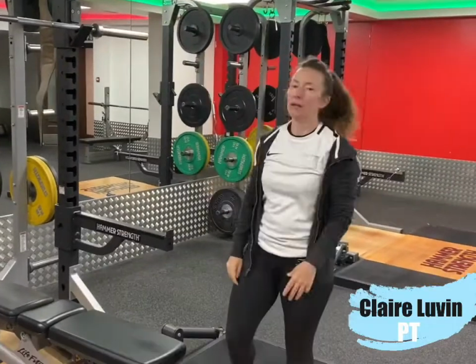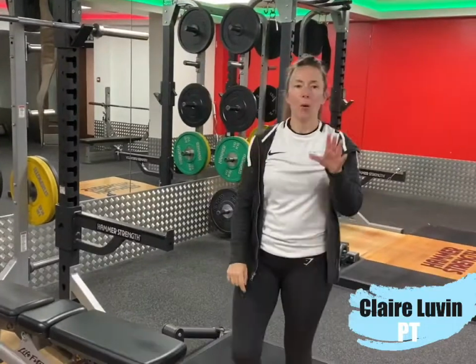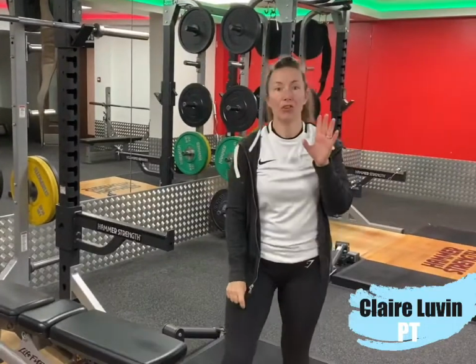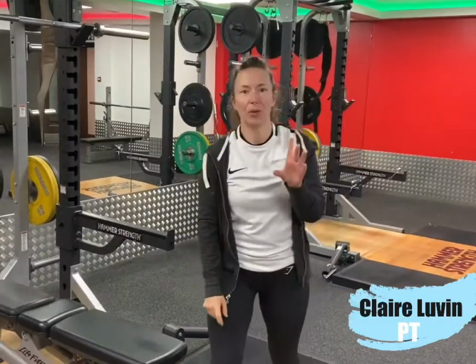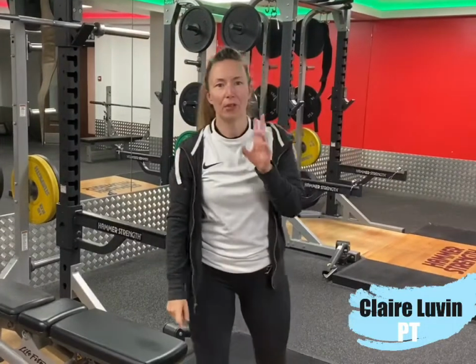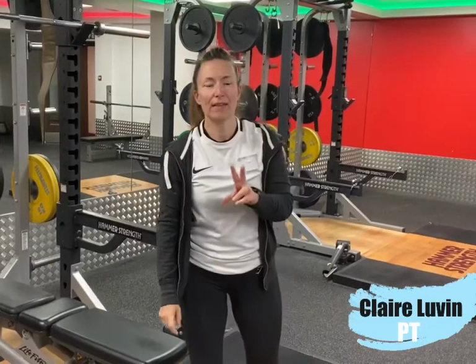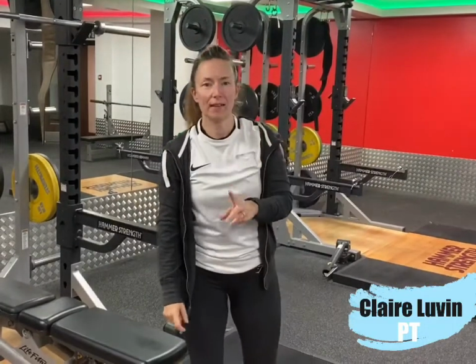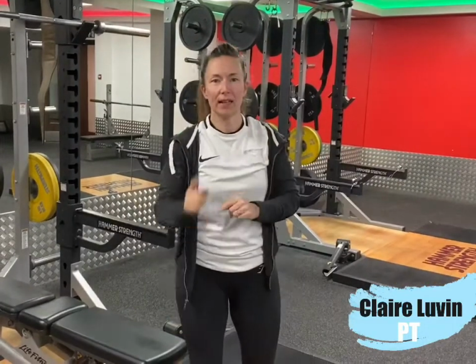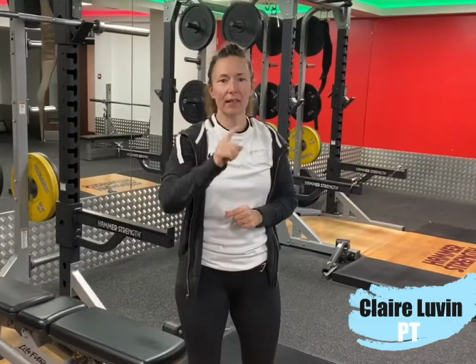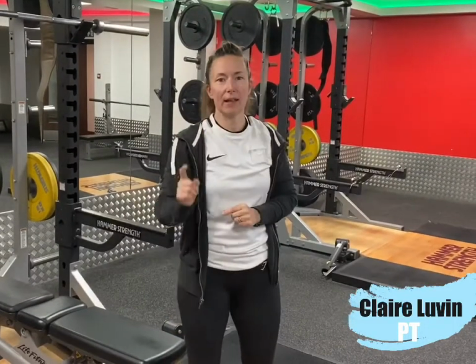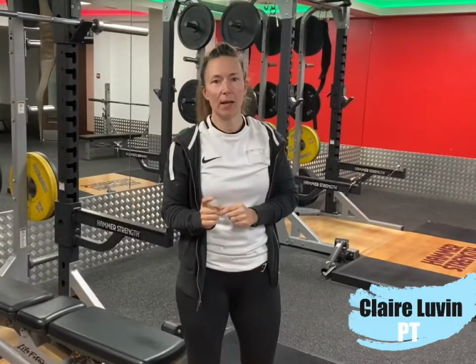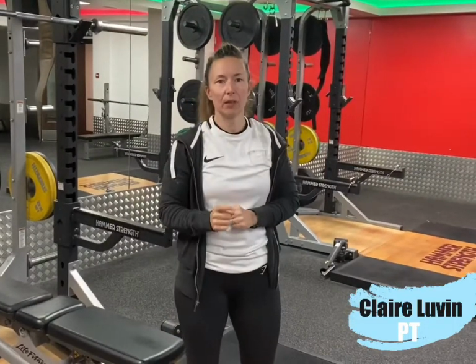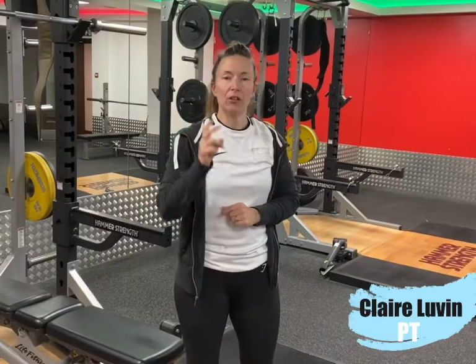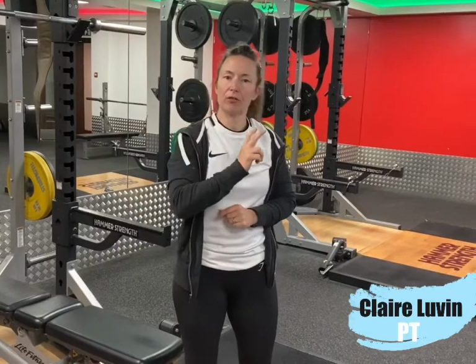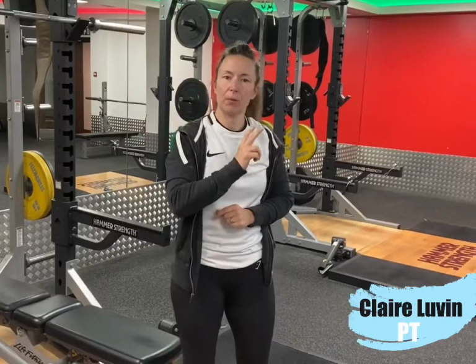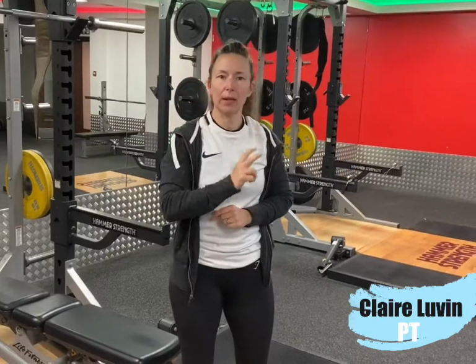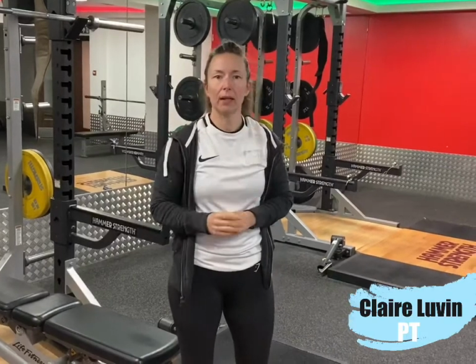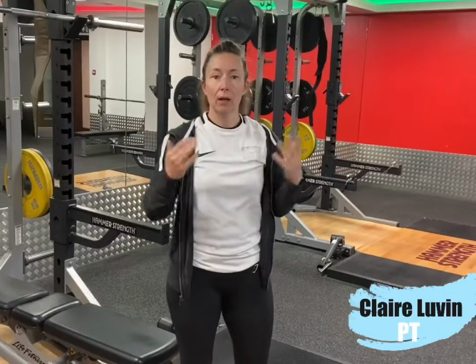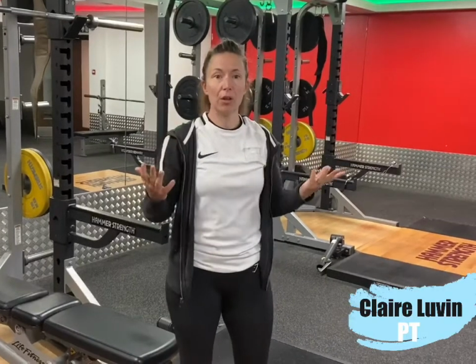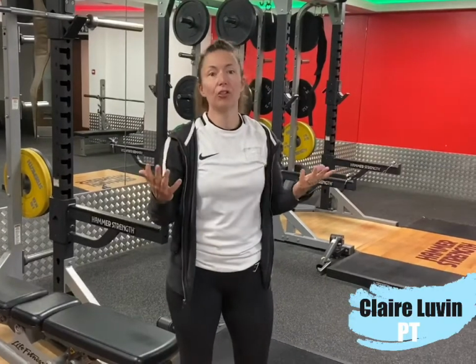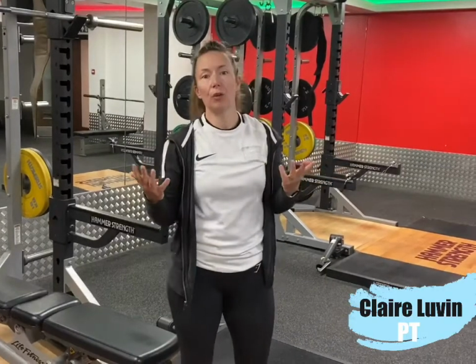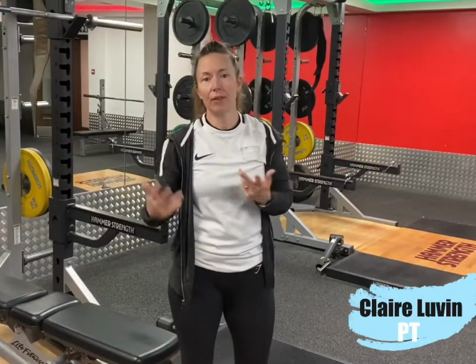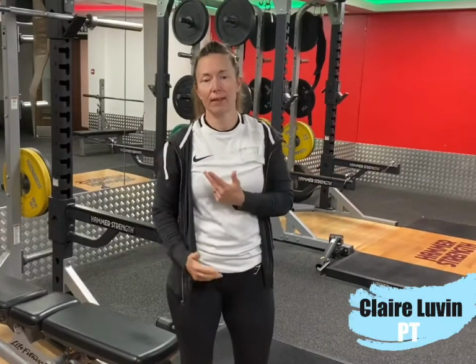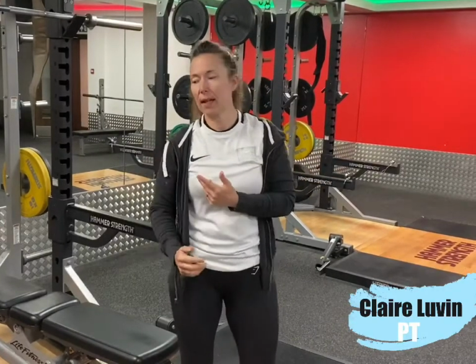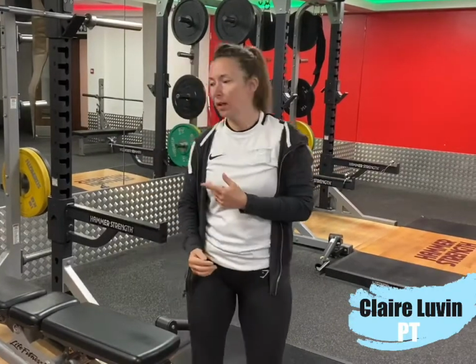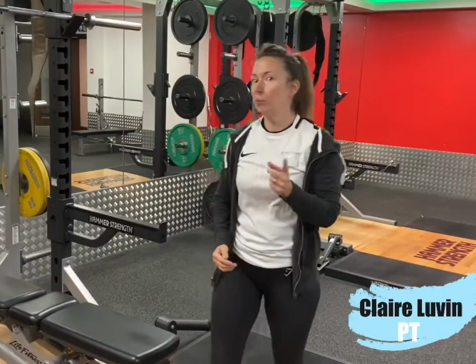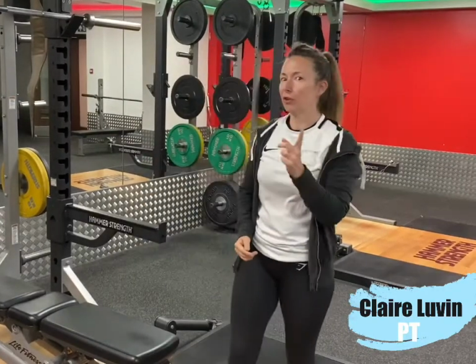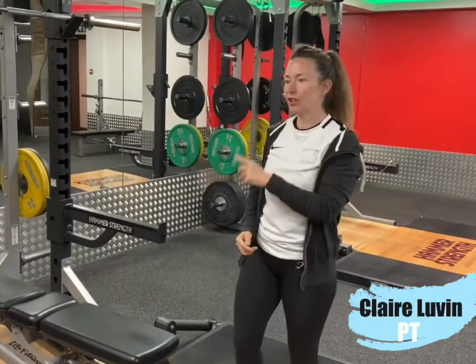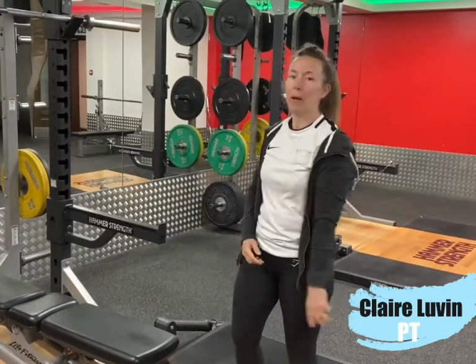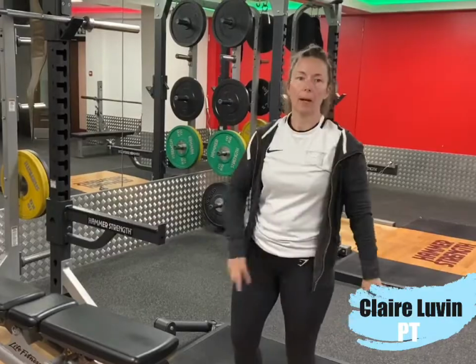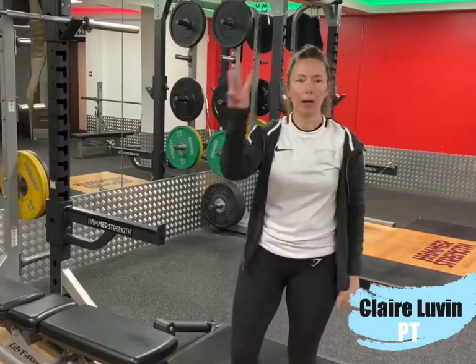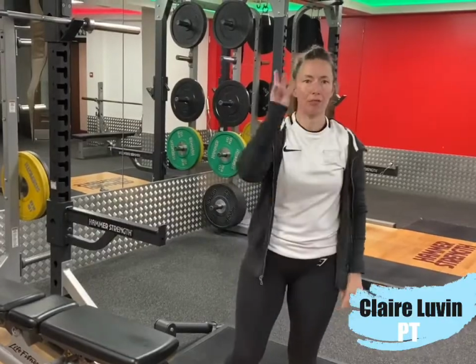I want you to do three sets of six to ten reps, two to three times a week. When you can do three sets of ten, move on to step number three.